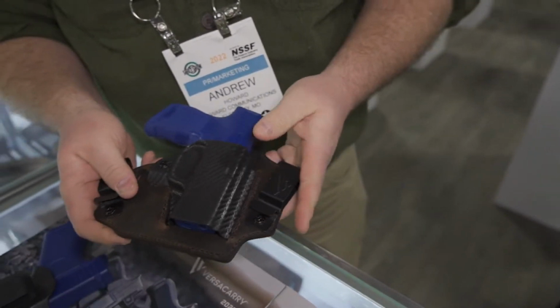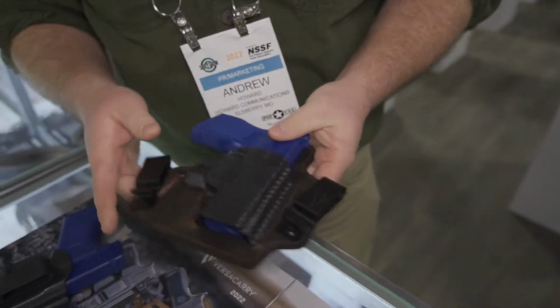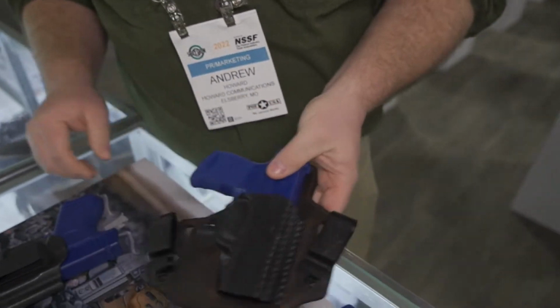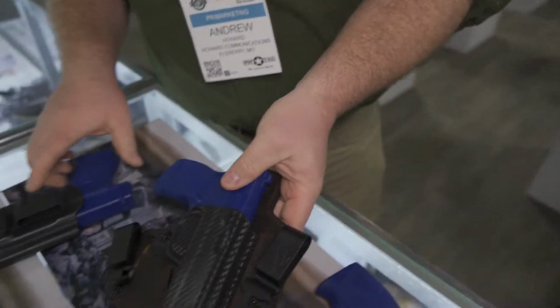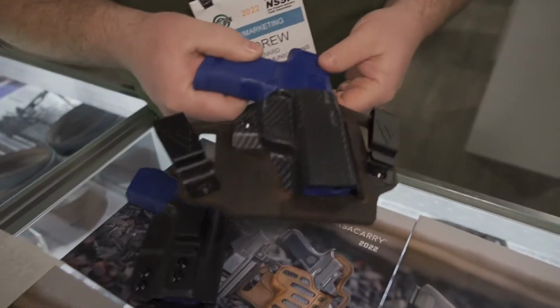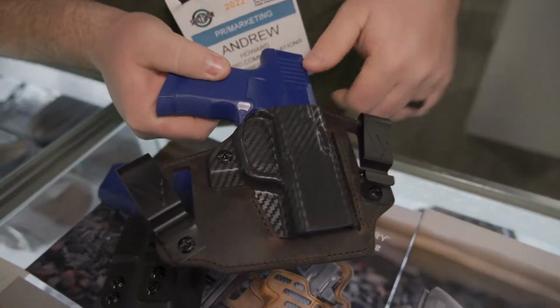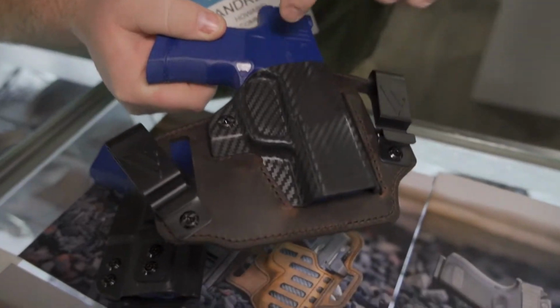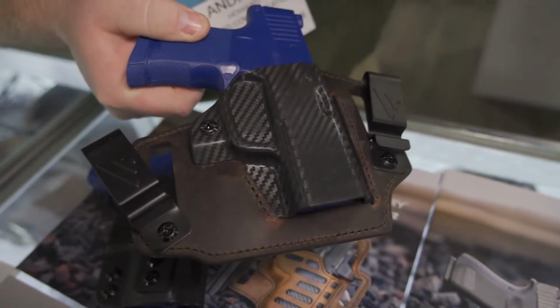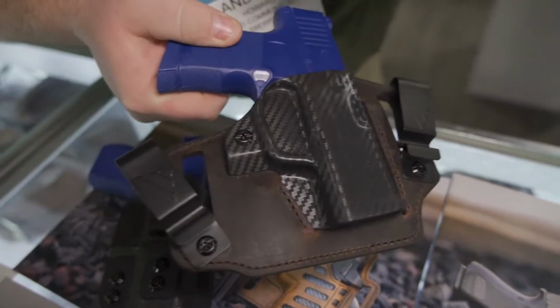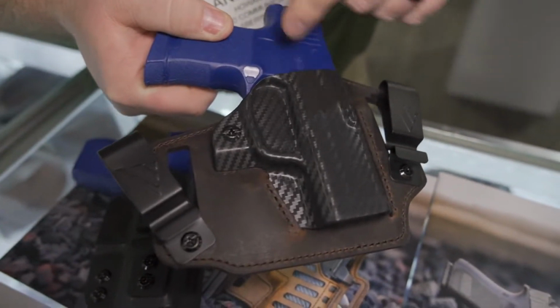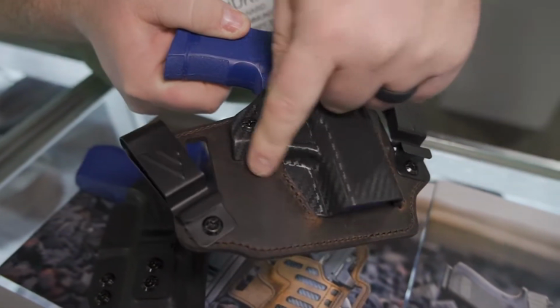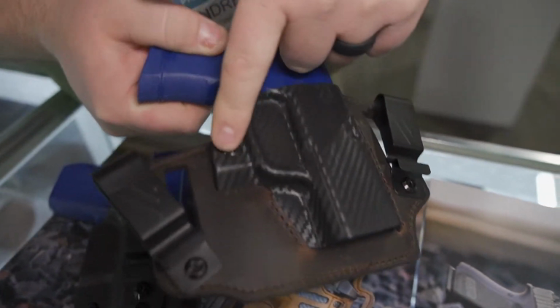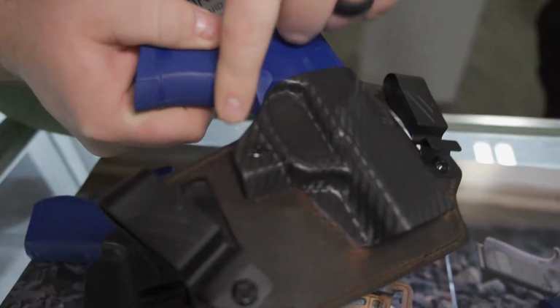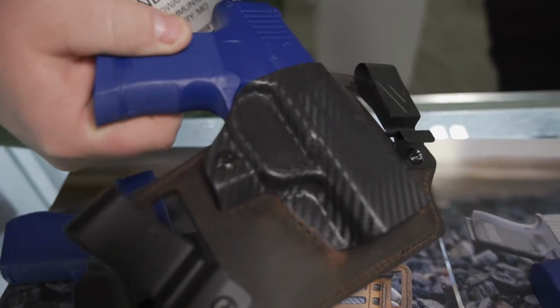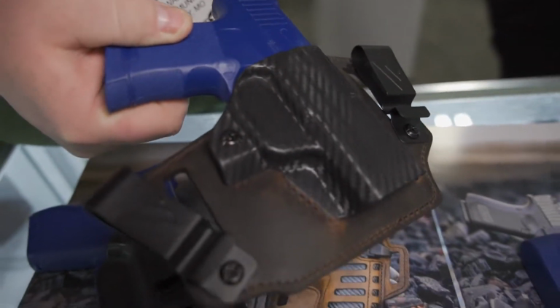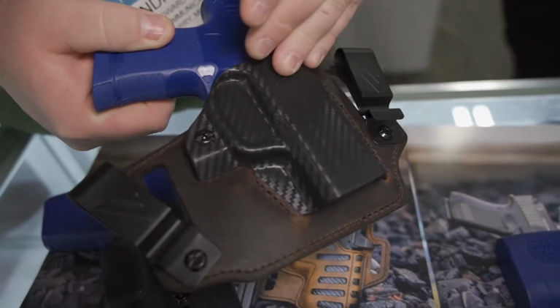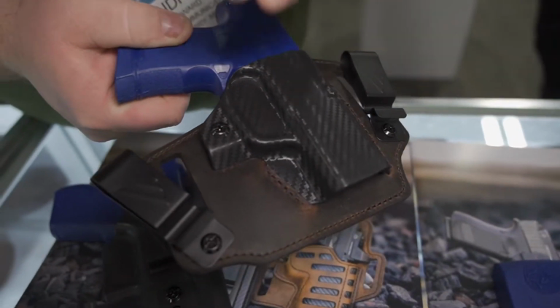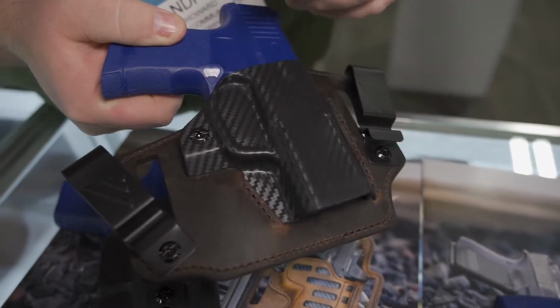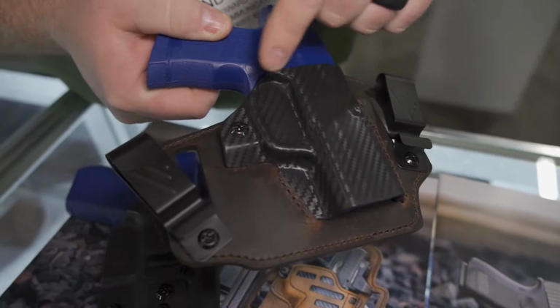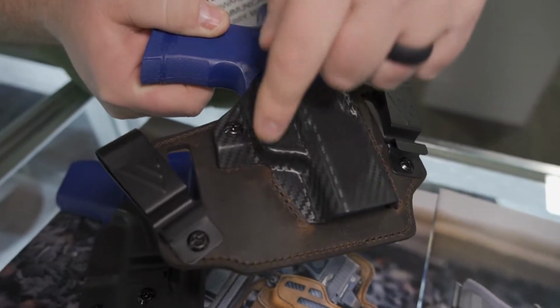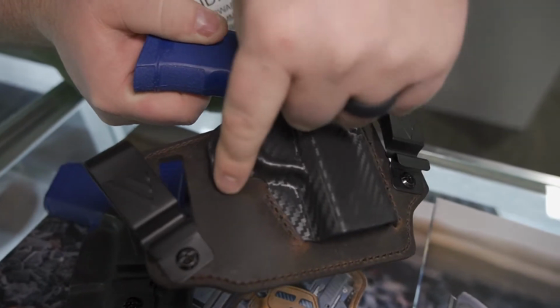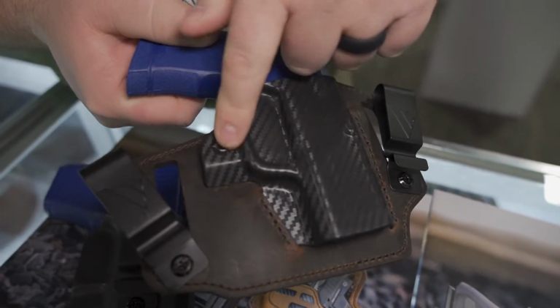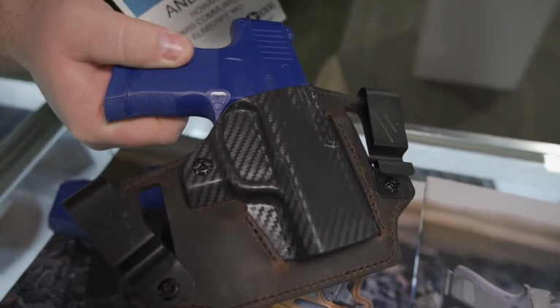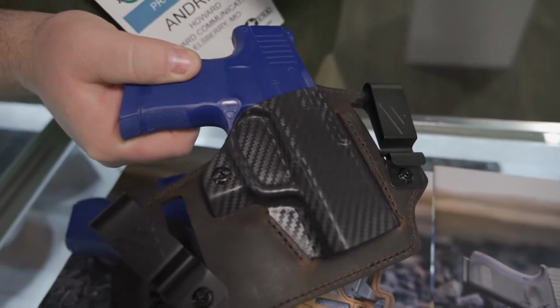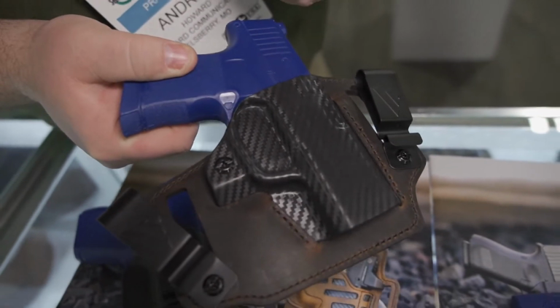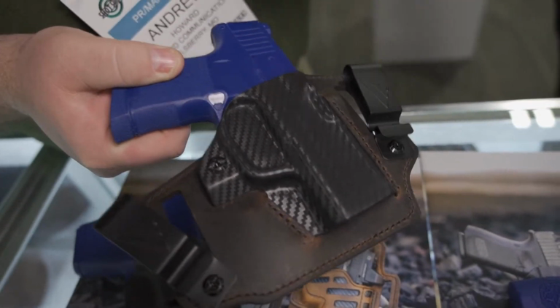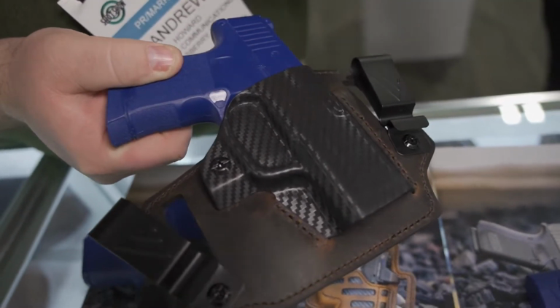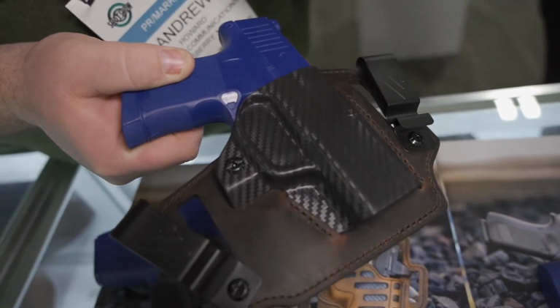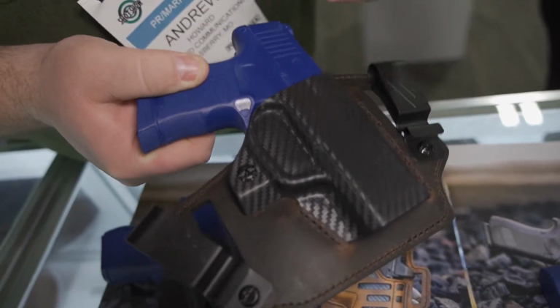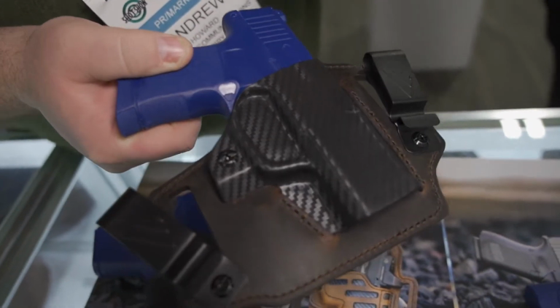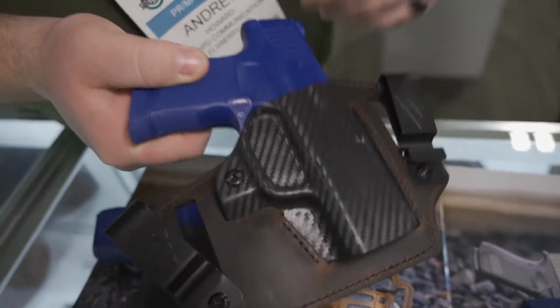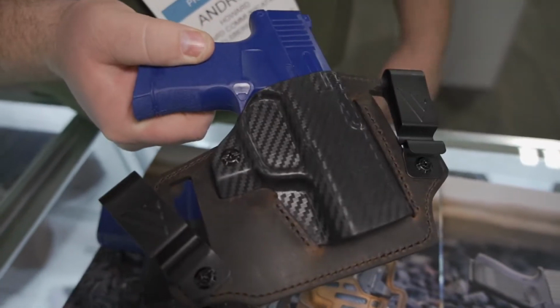This is one of the new 2022 products. Another cool thing on several of the new 2022 products is the anti-snag feature. It's basically the retention holster with the leather backing. You have this ramp so it doesn't snag on your belt or your clothes when you're using the product.